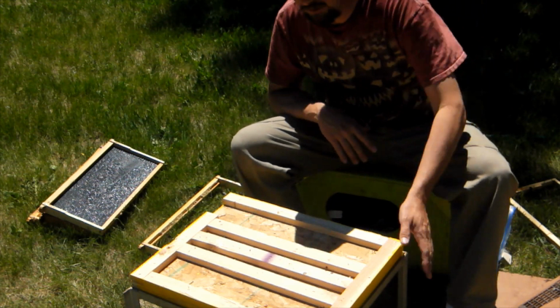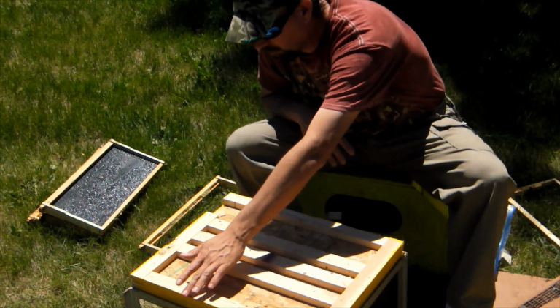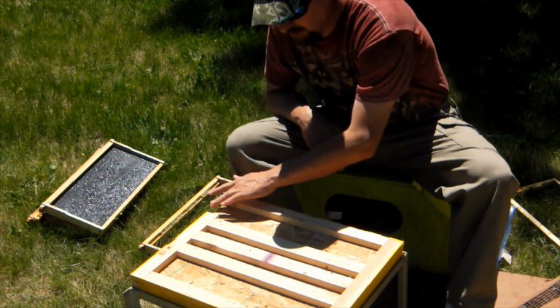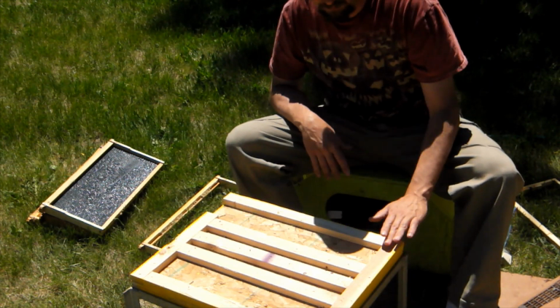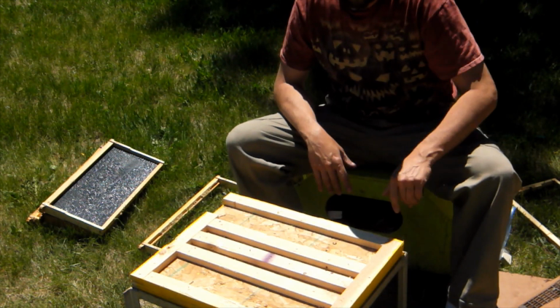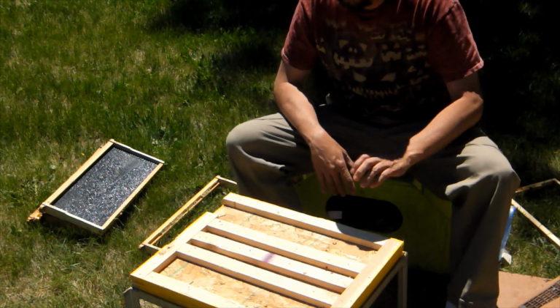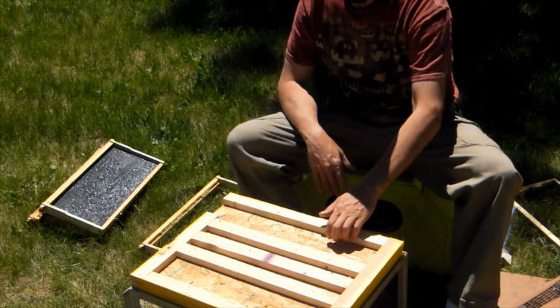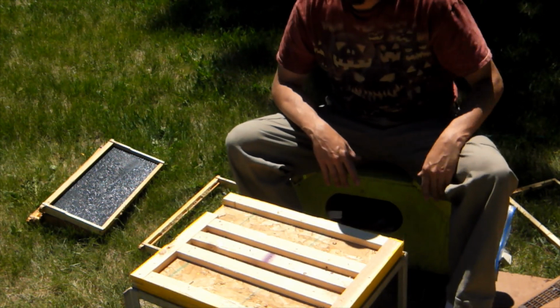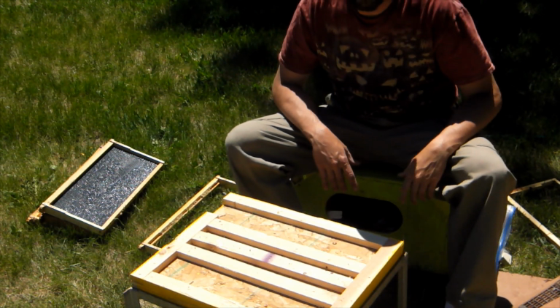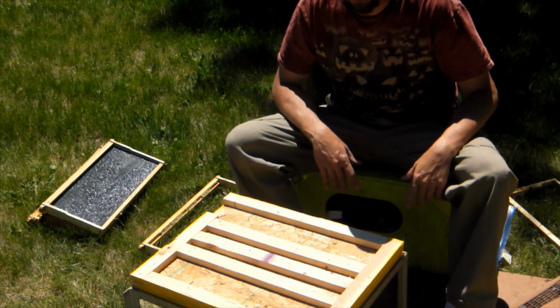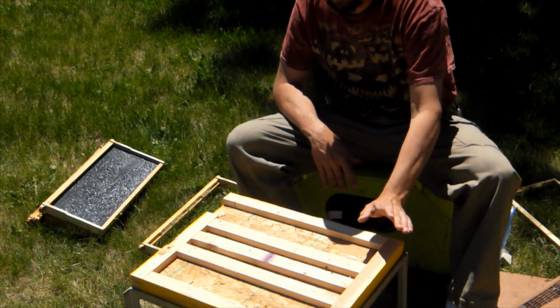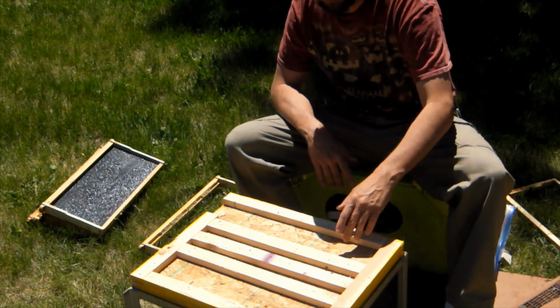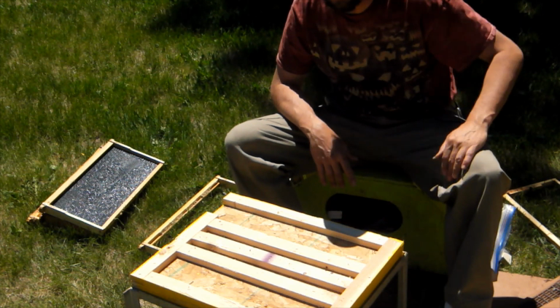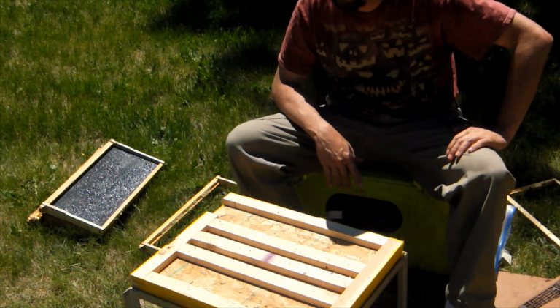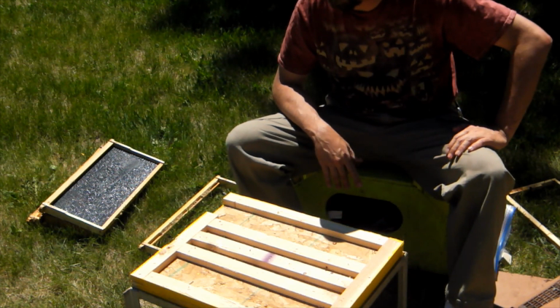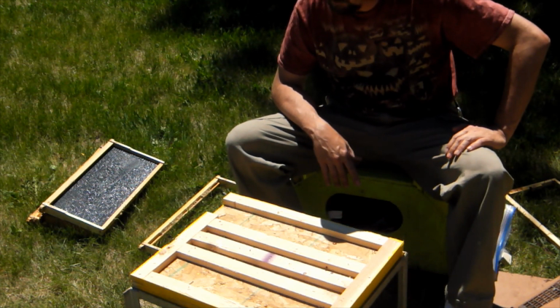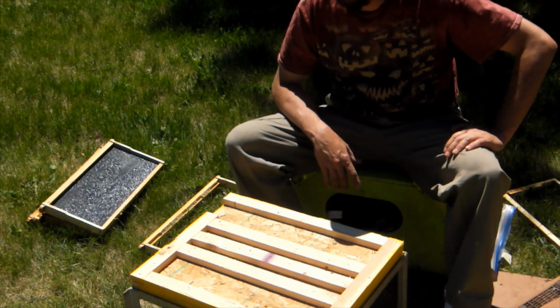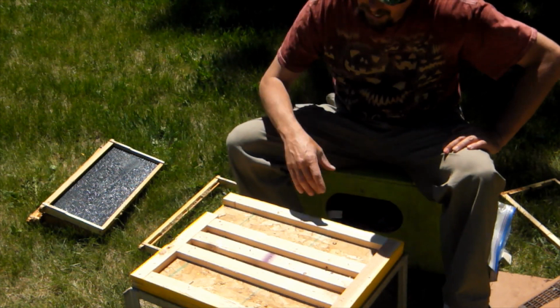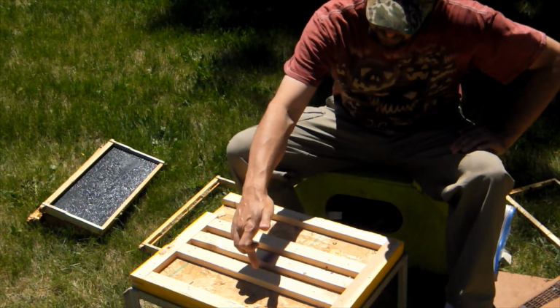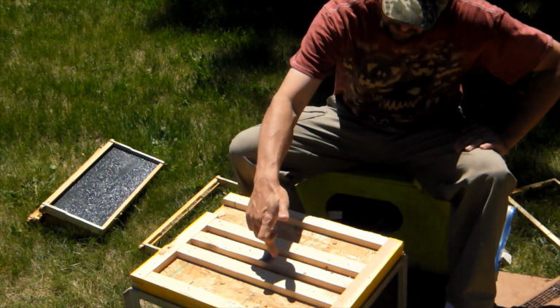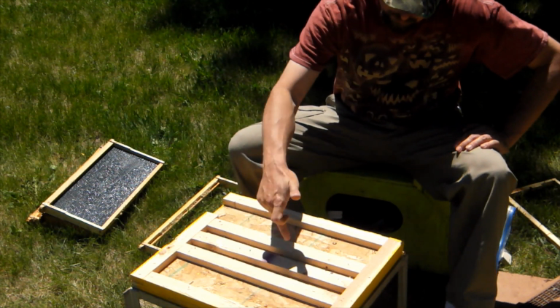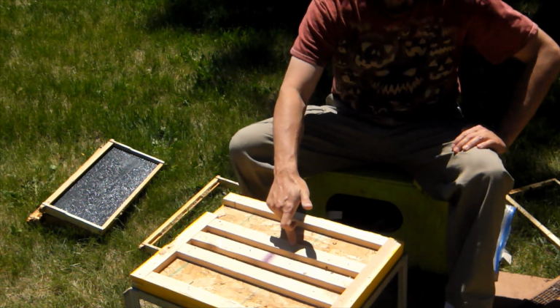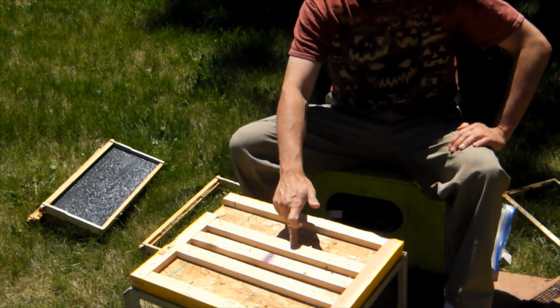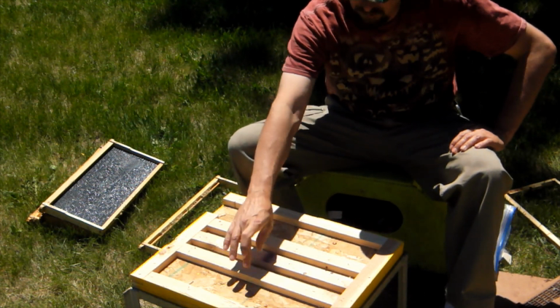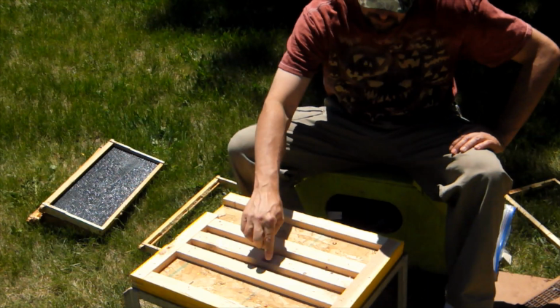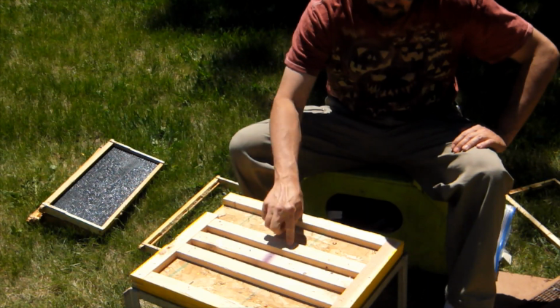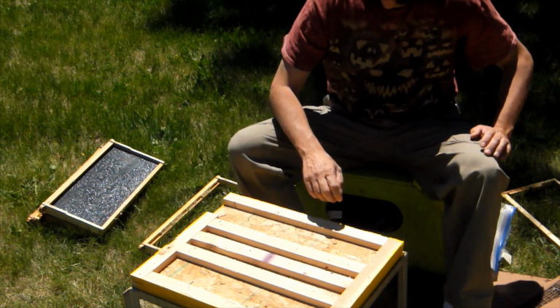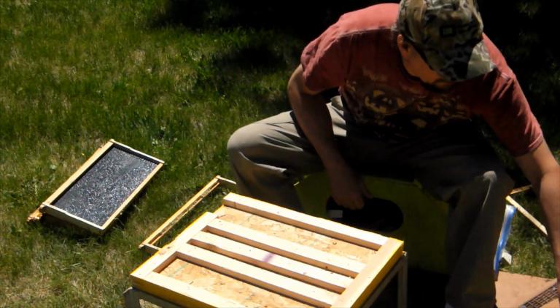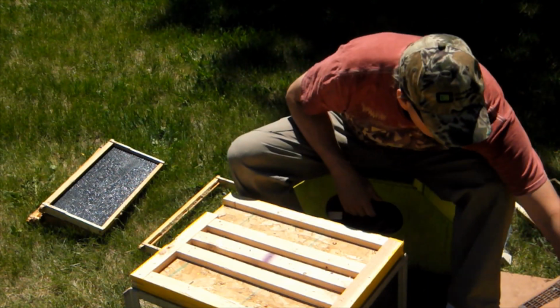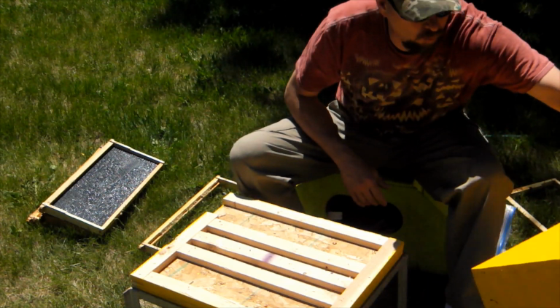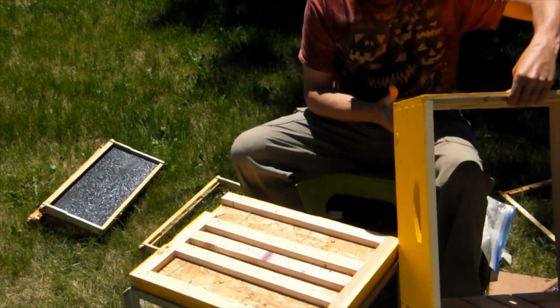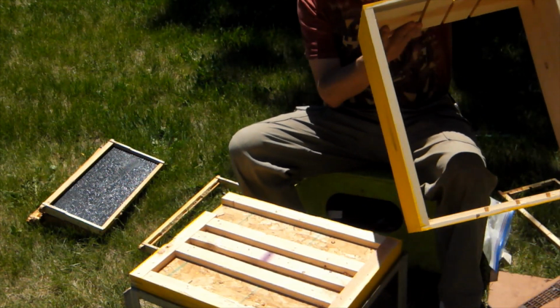We've got a bottom board set up here, just some OSB and some 1x2s. And we've got supports here that match our 1-2-3 box.